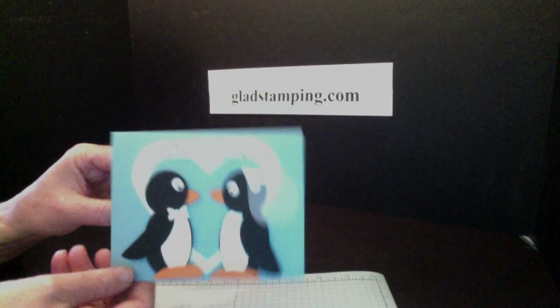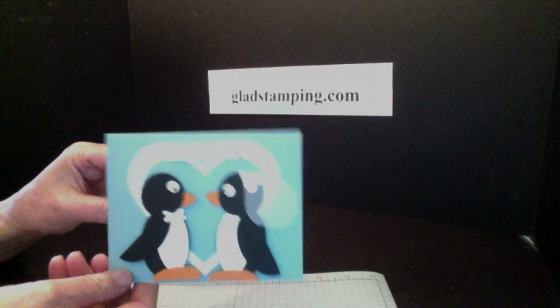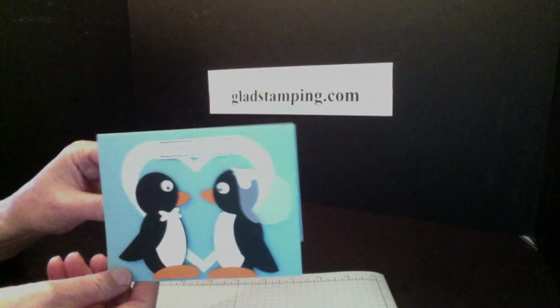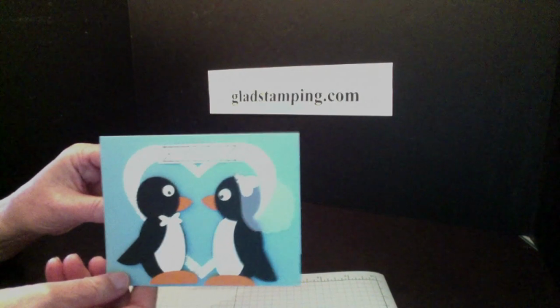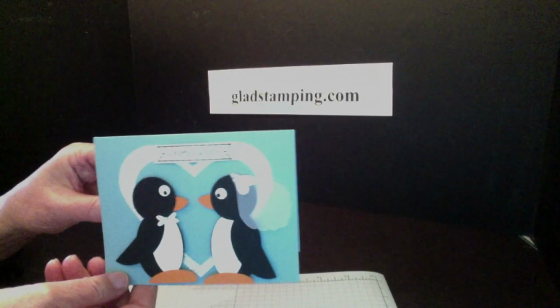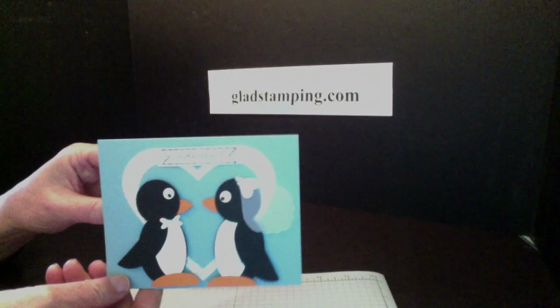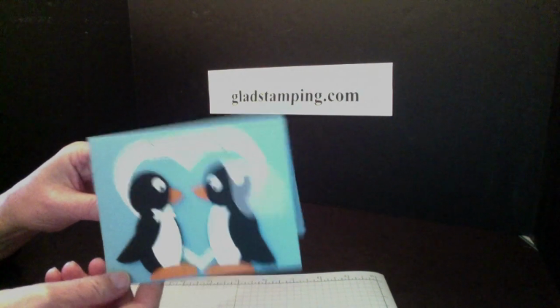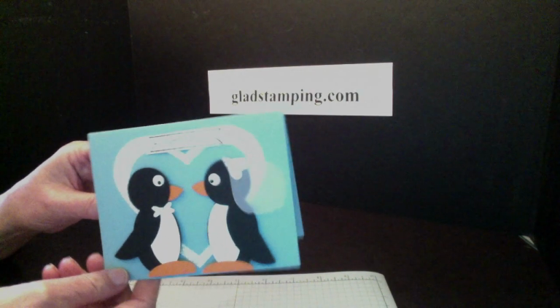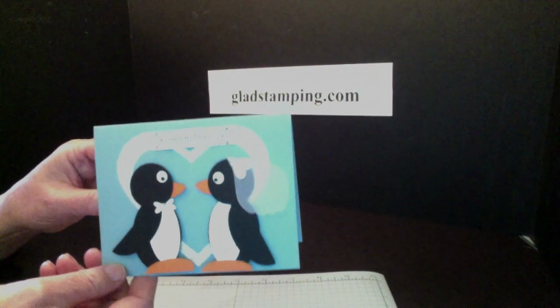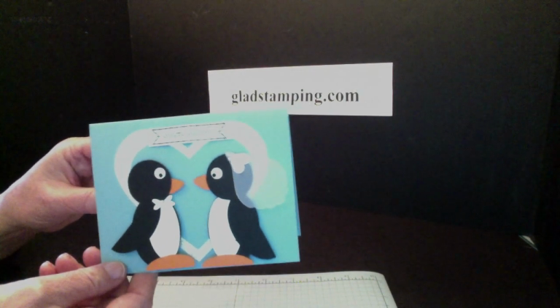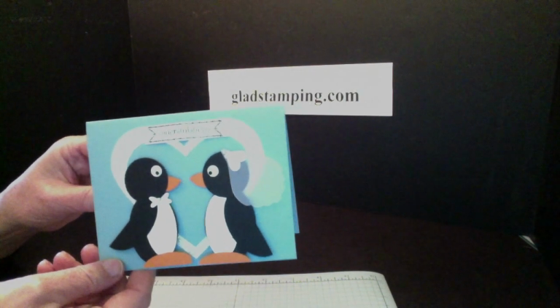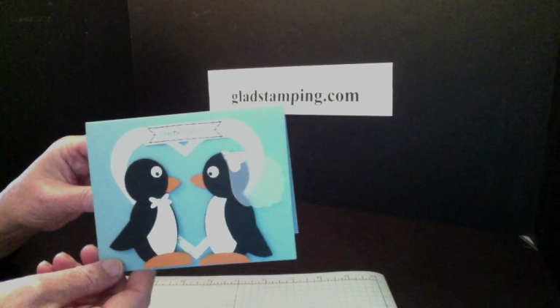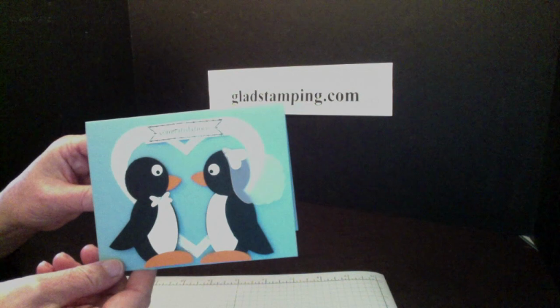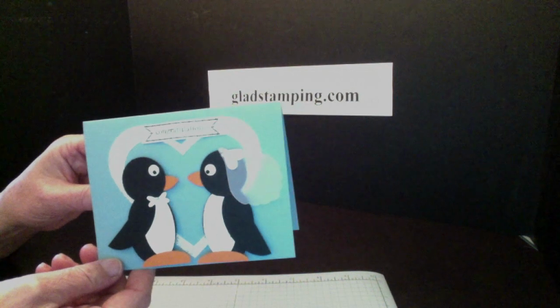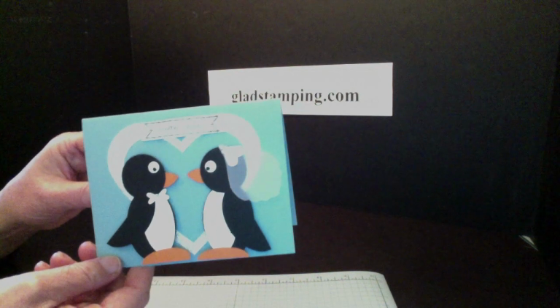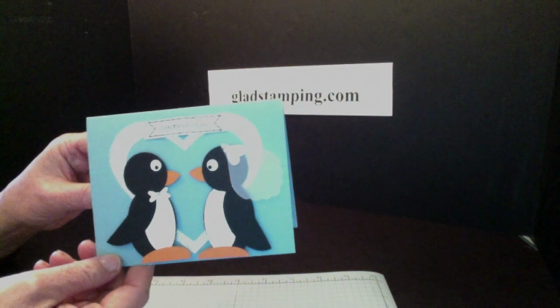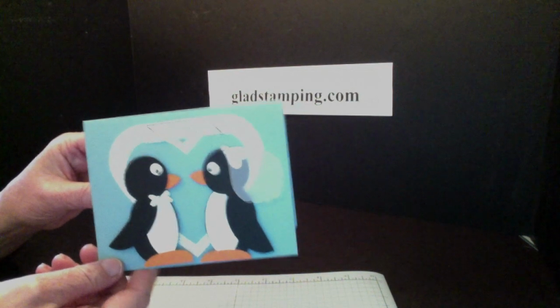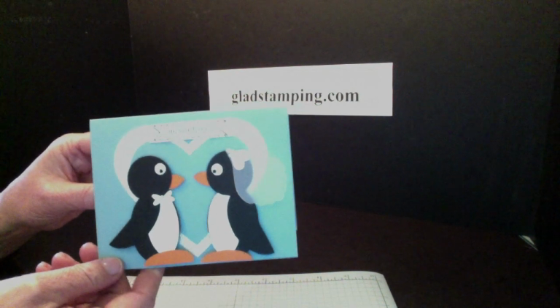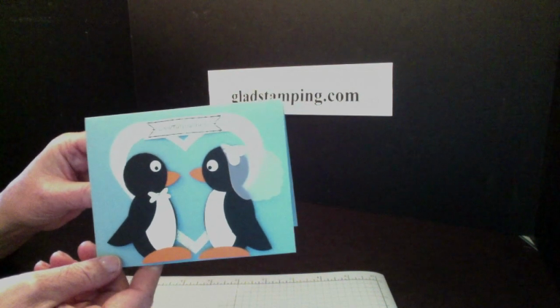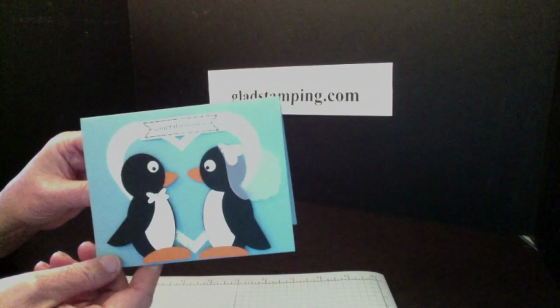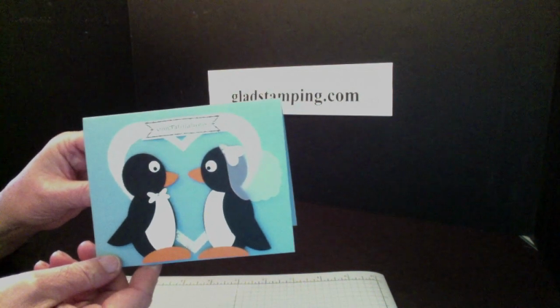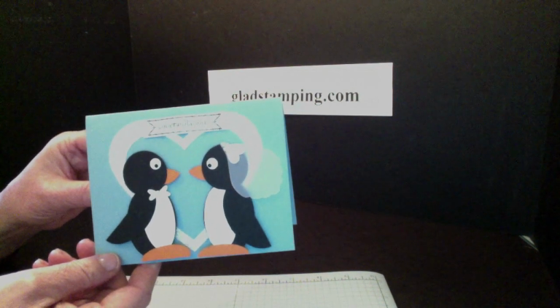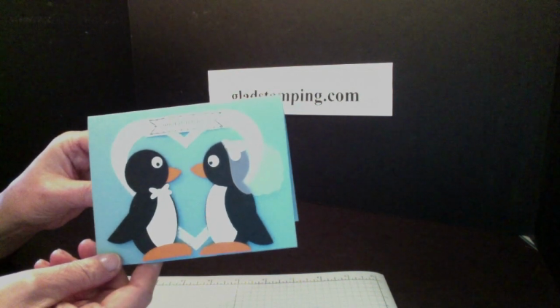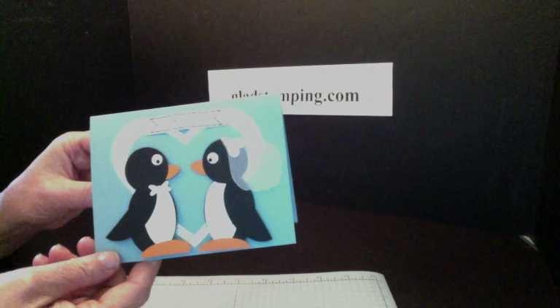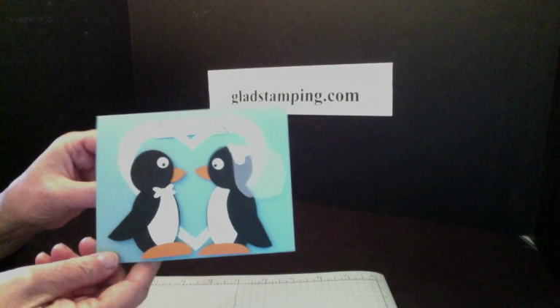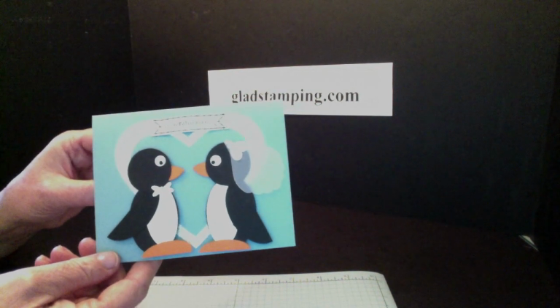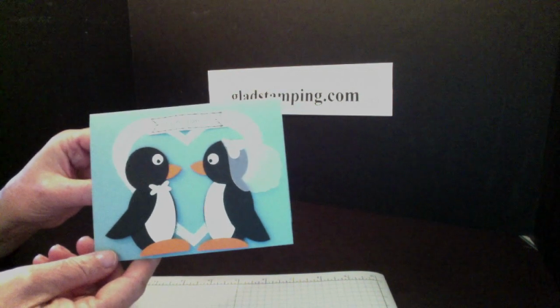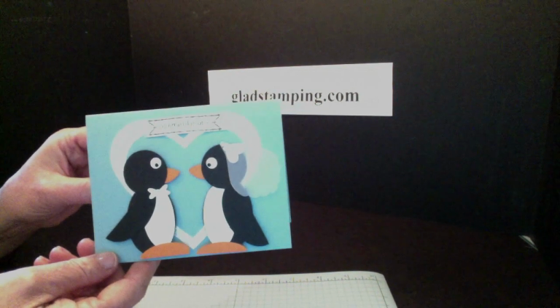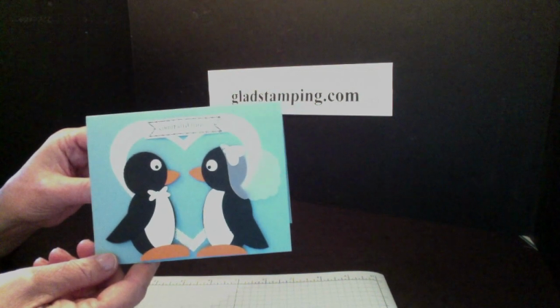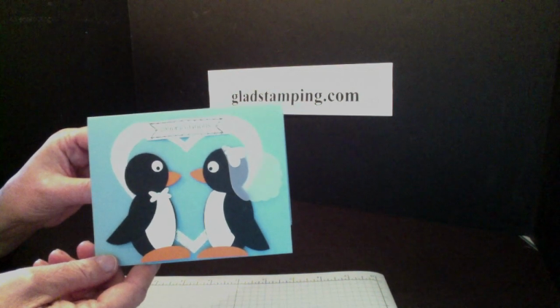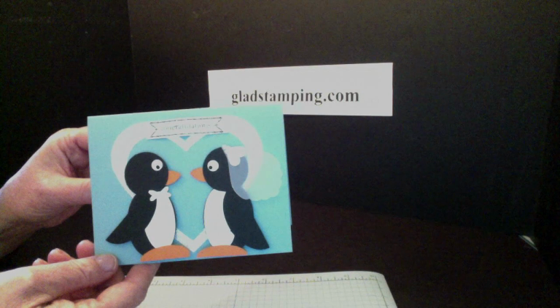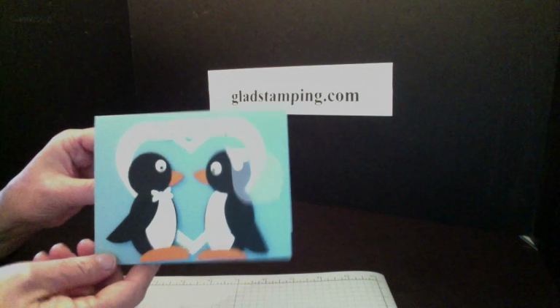Hi, I'm Gladys Landon and this is the Penguin Love Card that we will be showing you how to make today. Actually we're just learning how to make the penguins.